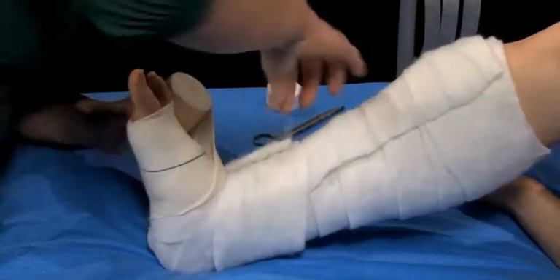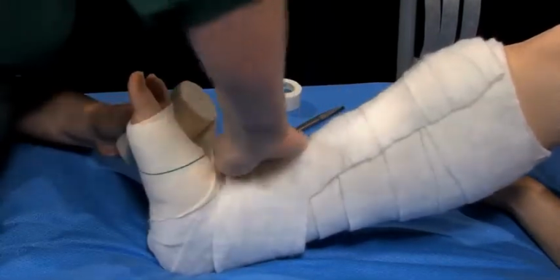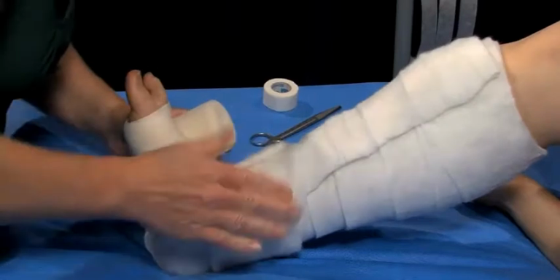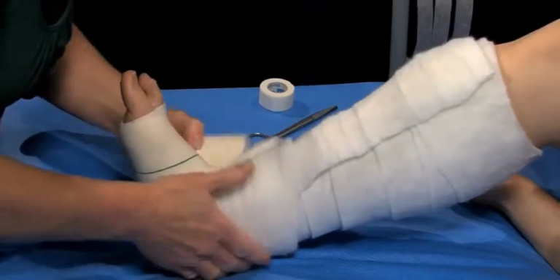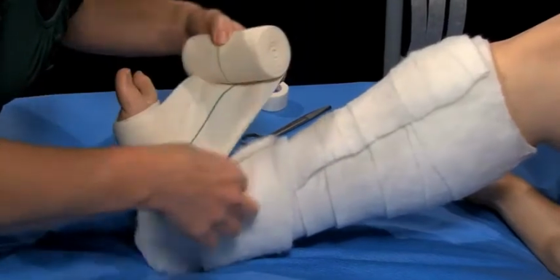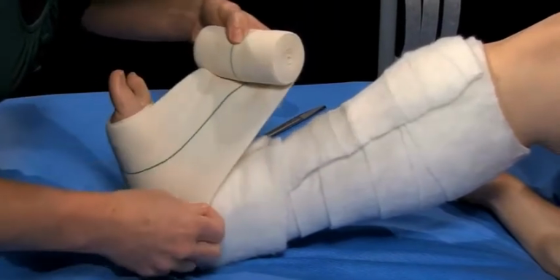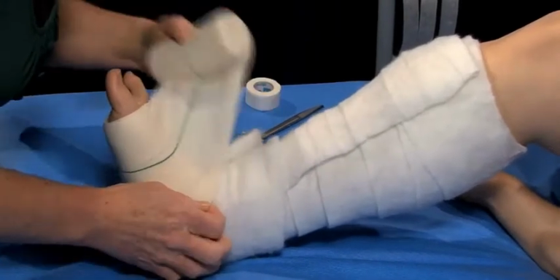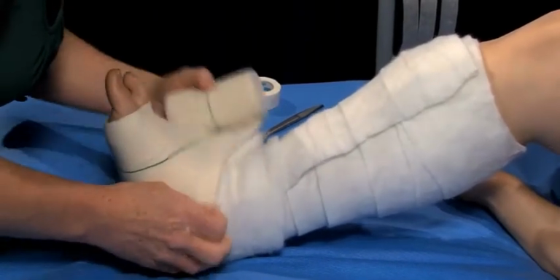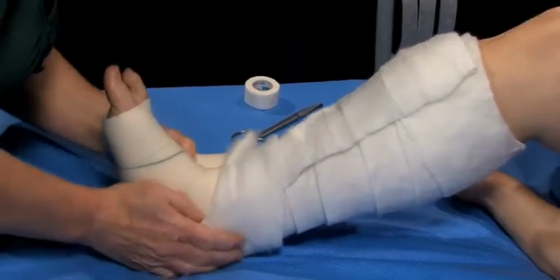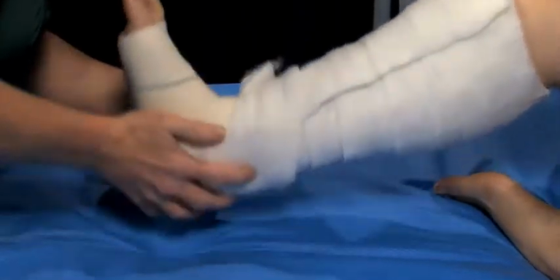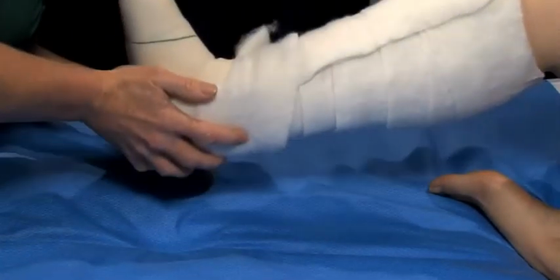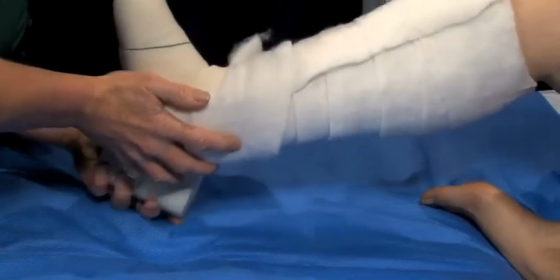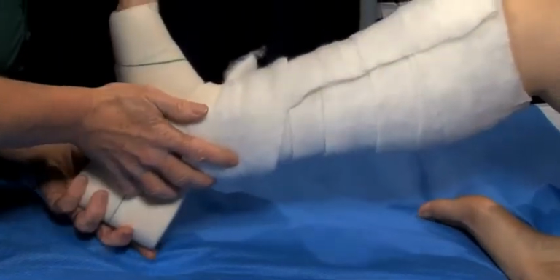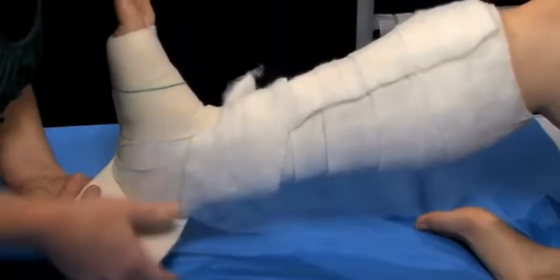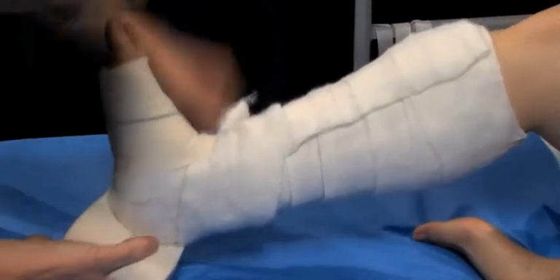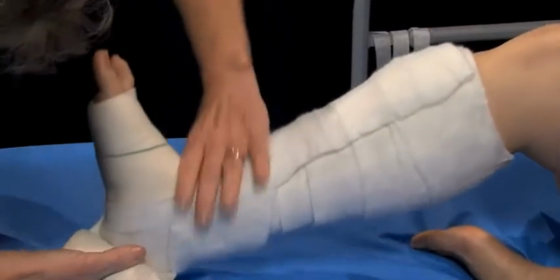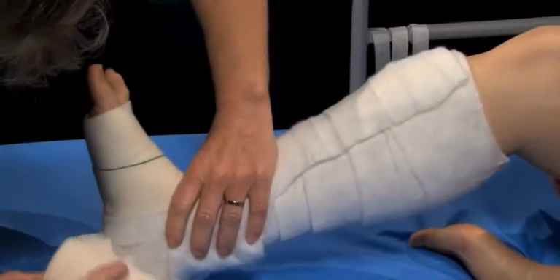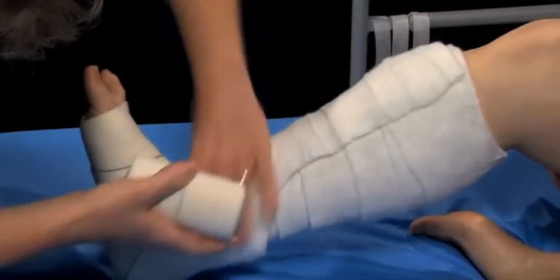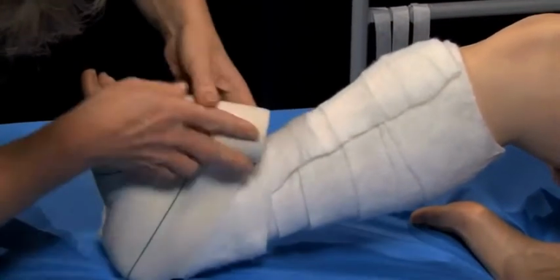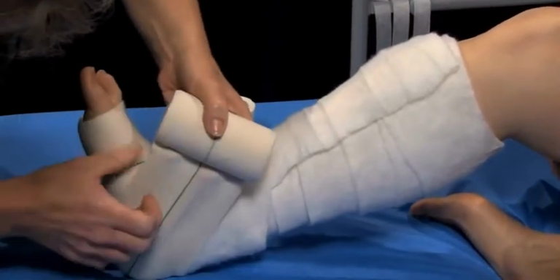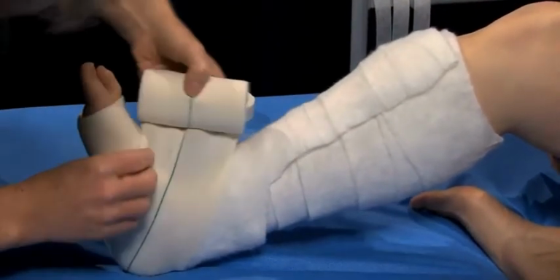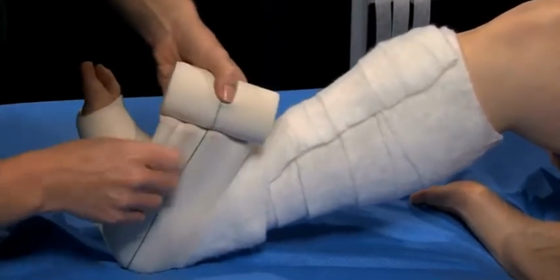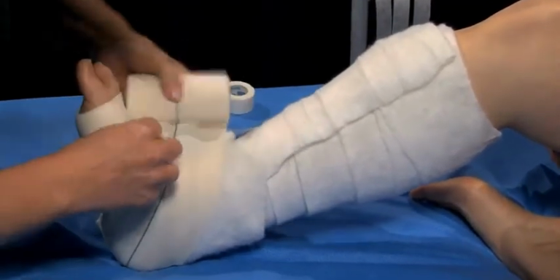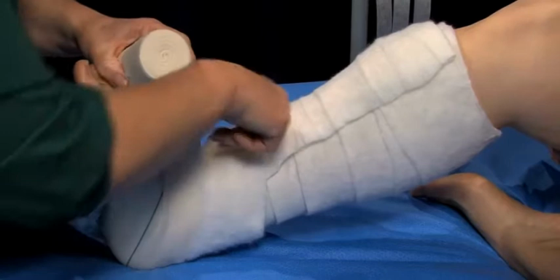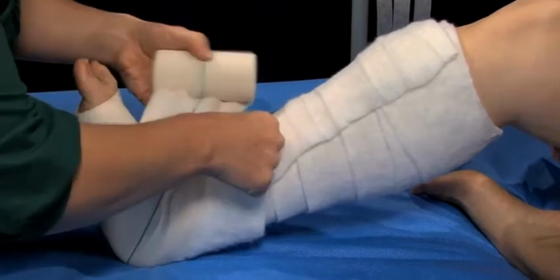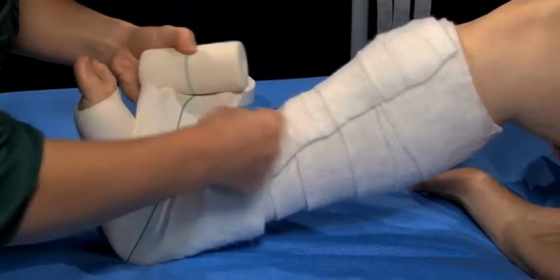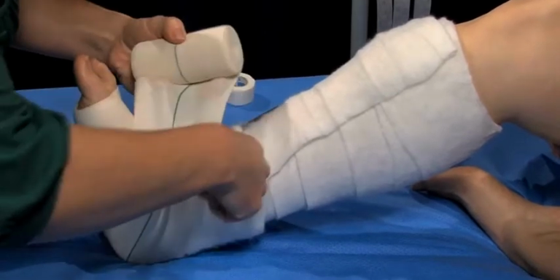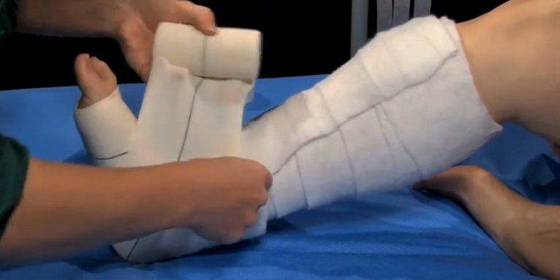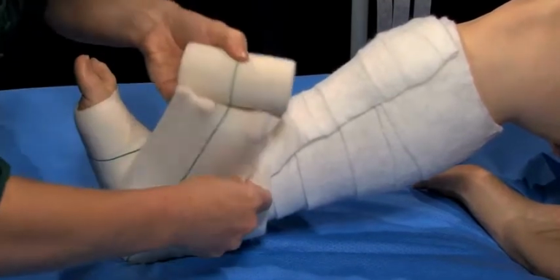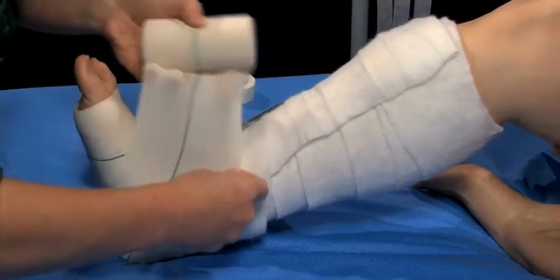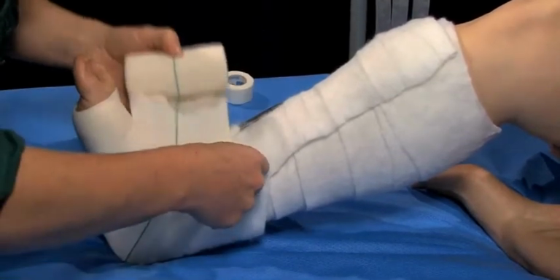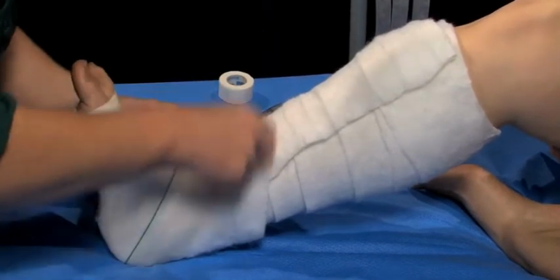Begin the bandaging at the base of the toes. This will prevent a build-up of interstitial fluid or oedema occurring in the toes and forefoot. Perform an ankle or foot lock, fully enclosing the foot with enough tension to prevent displacement.